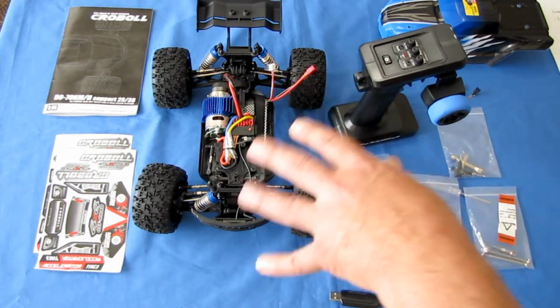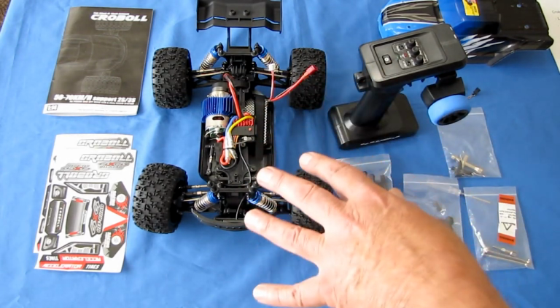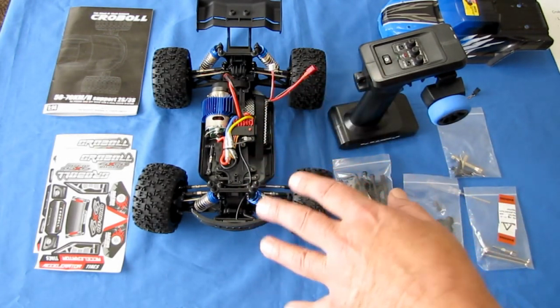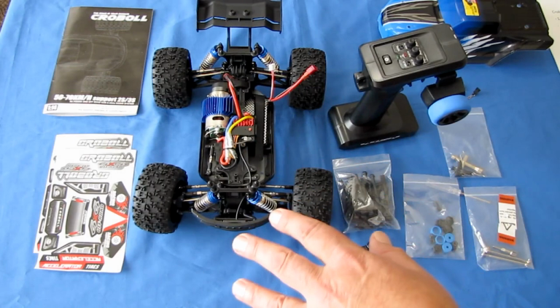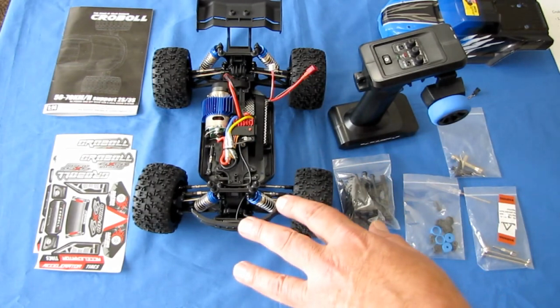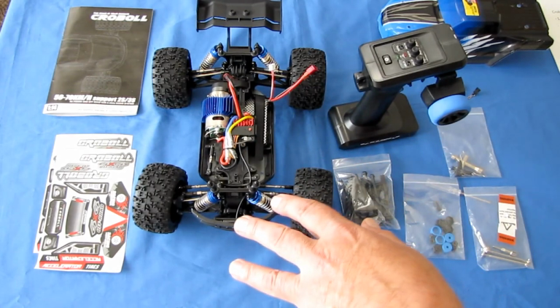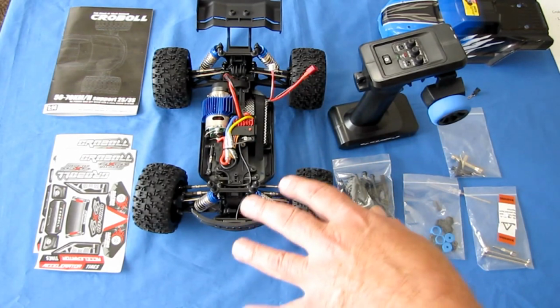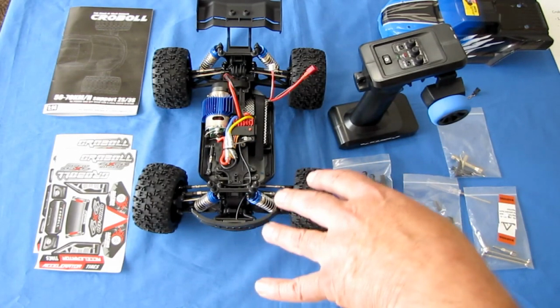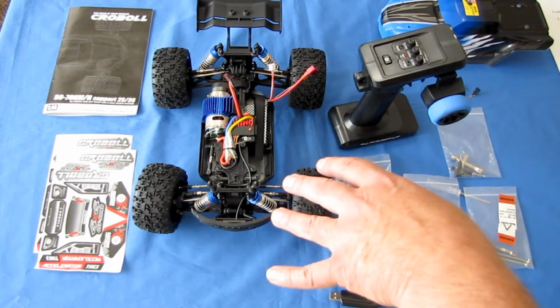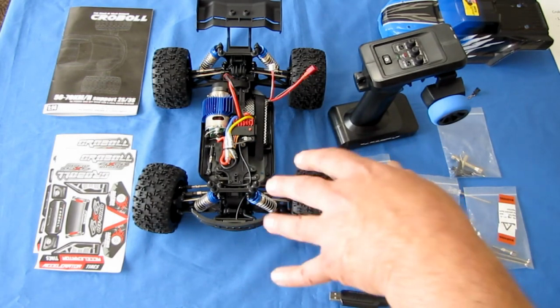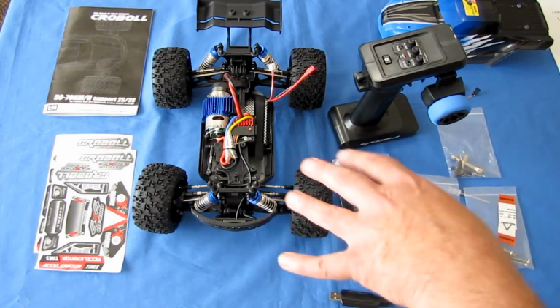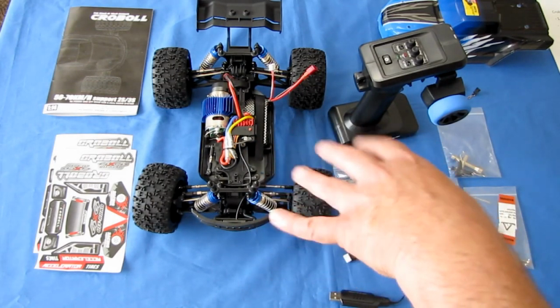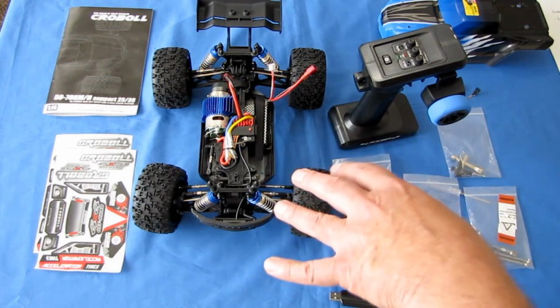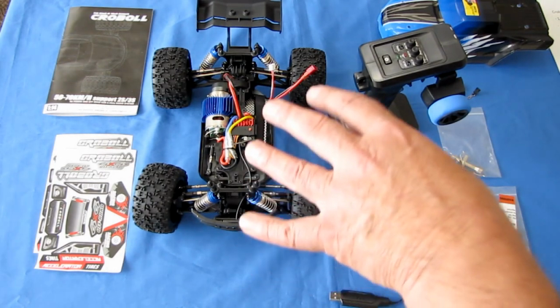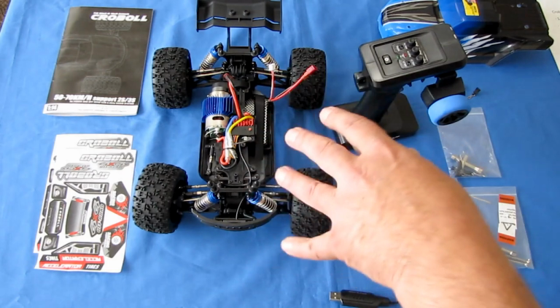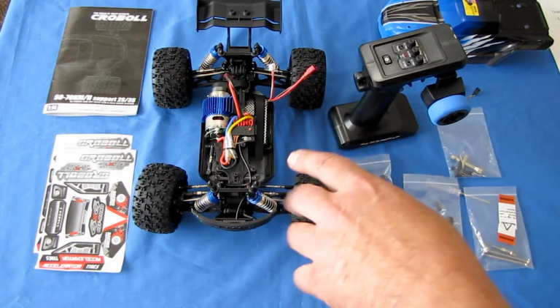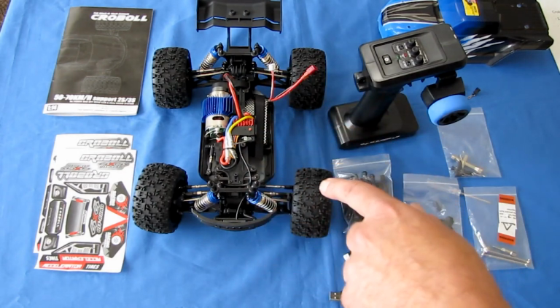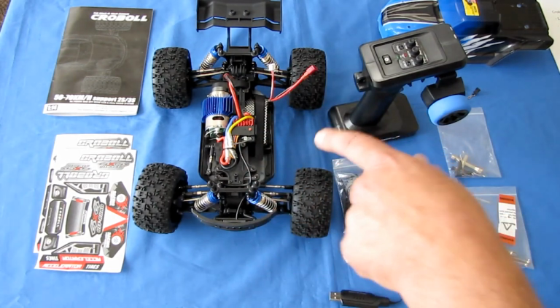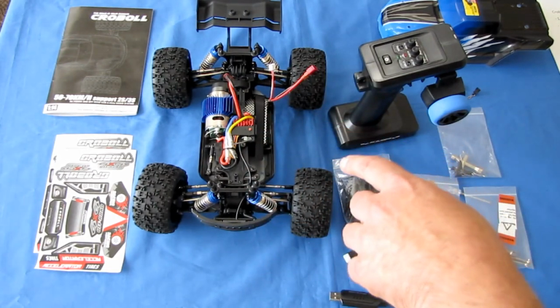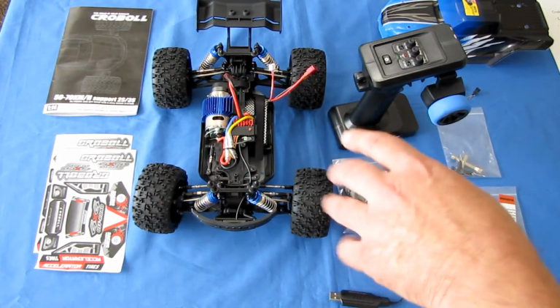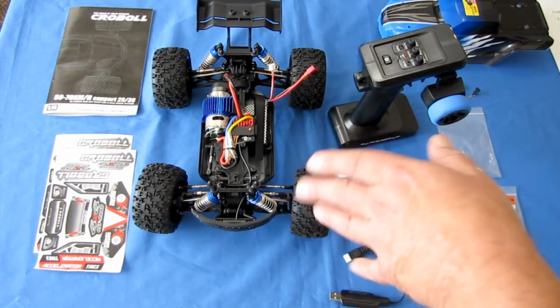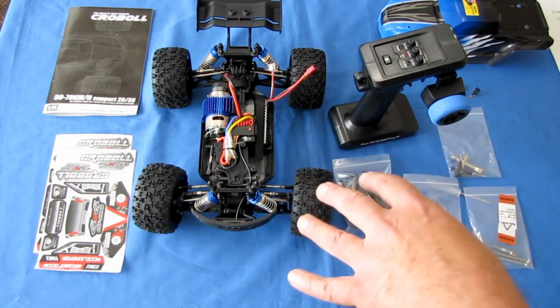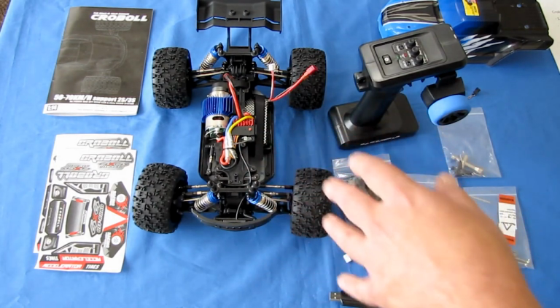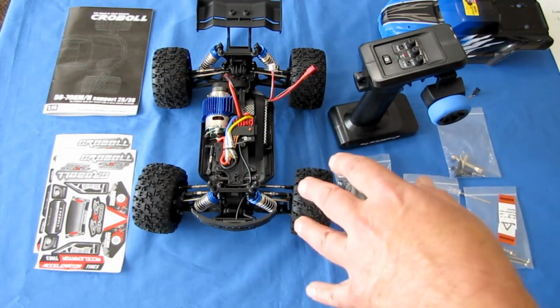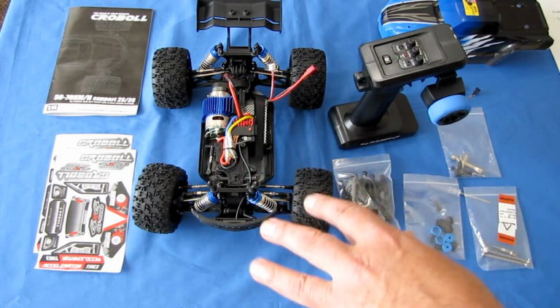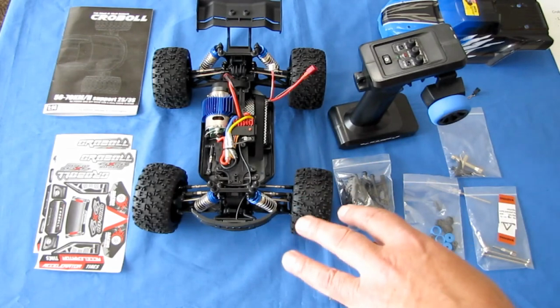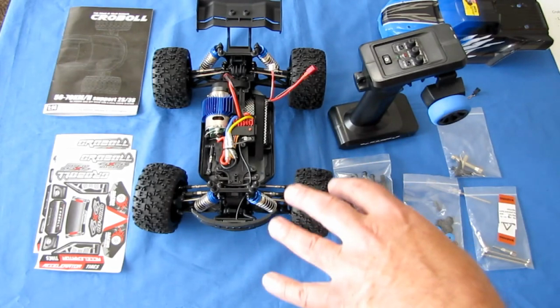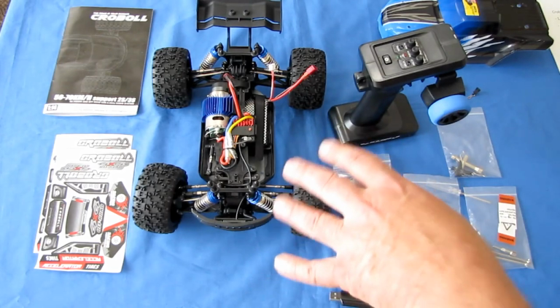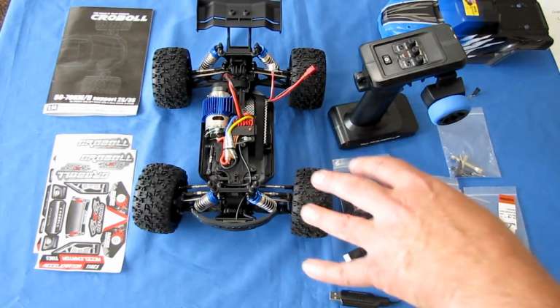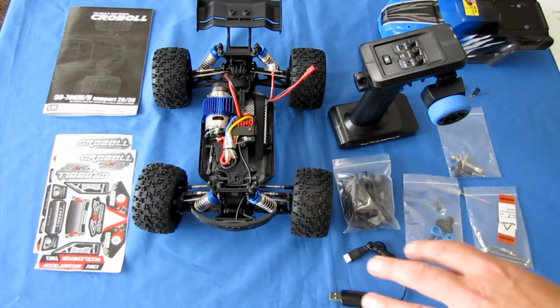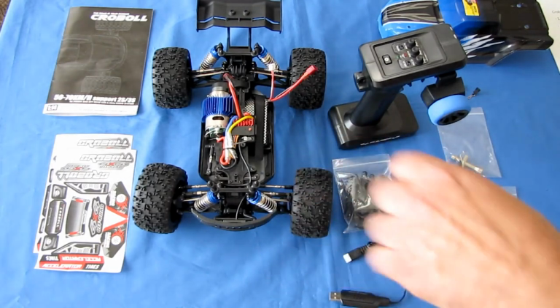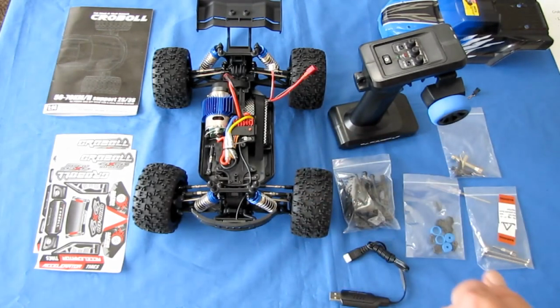Just remember, if you are going to drive through water — splashing through puddles — remember to clean and dry this car afterwards. Otherwise you're going to get corrosion issues. You don't want a rusty car, because there's a lot of metal on this car.